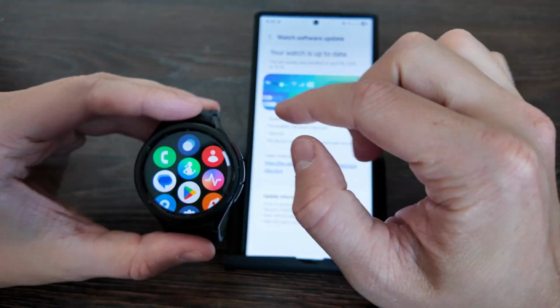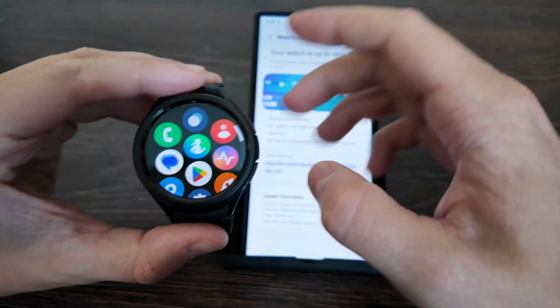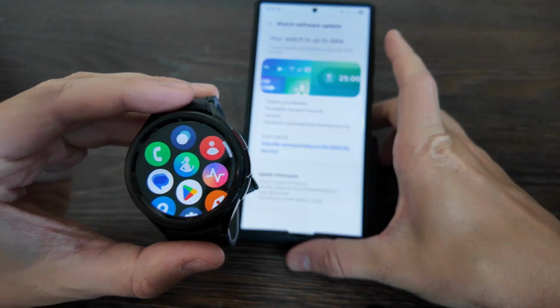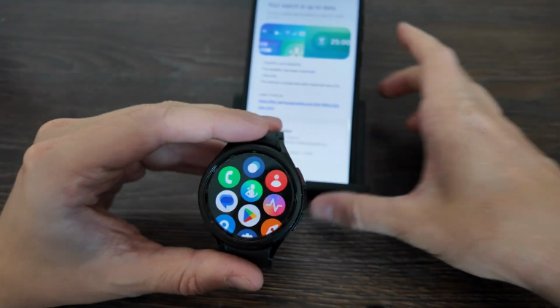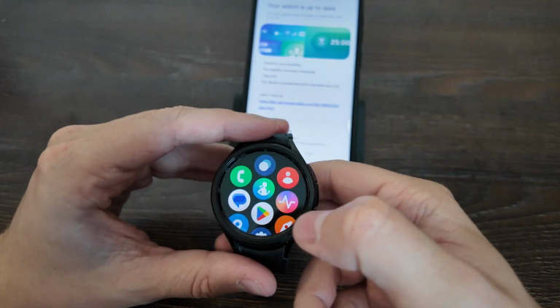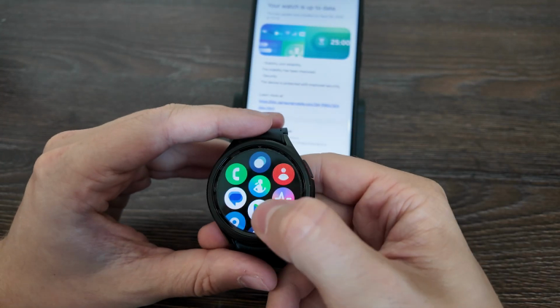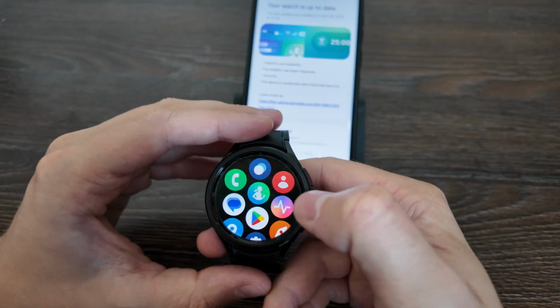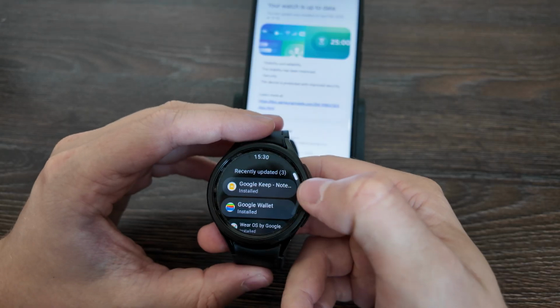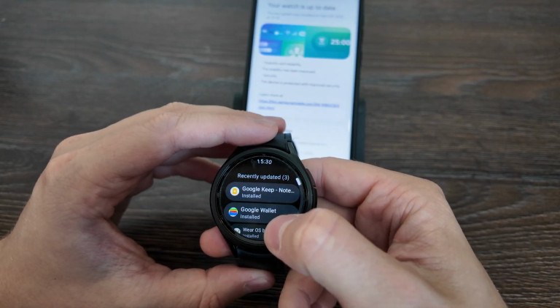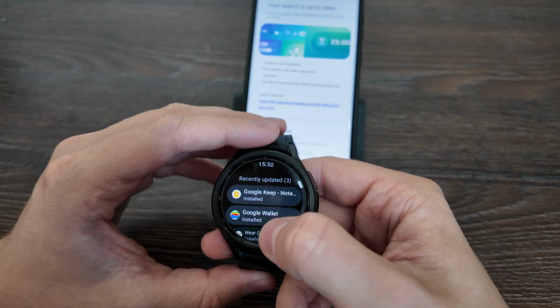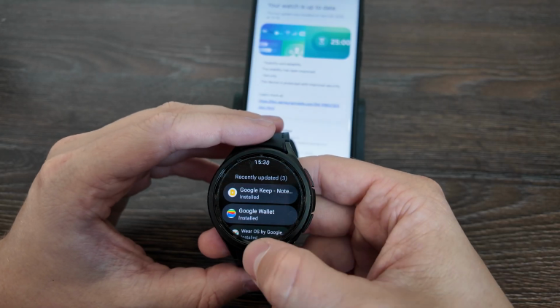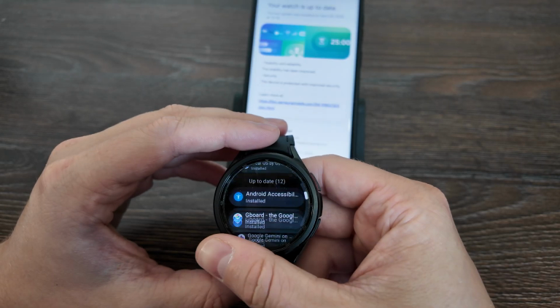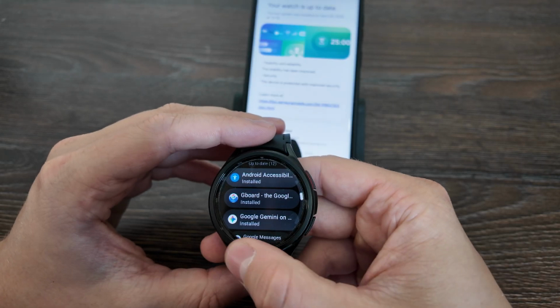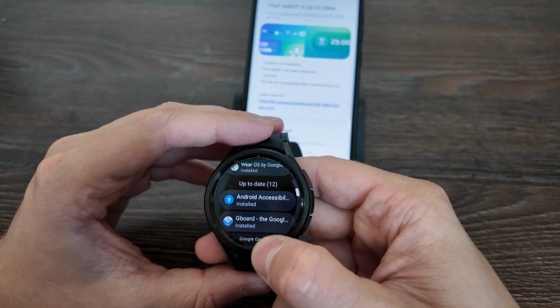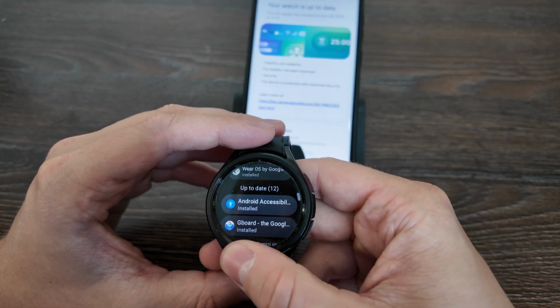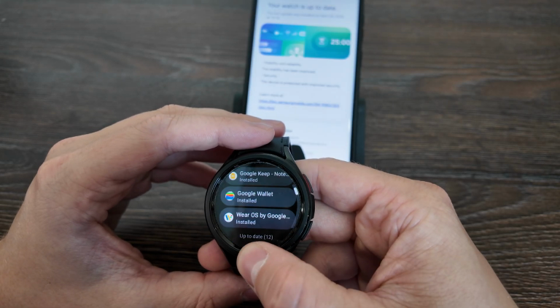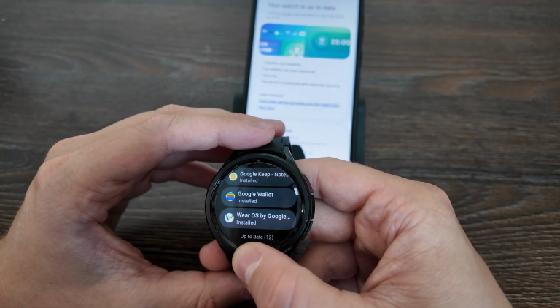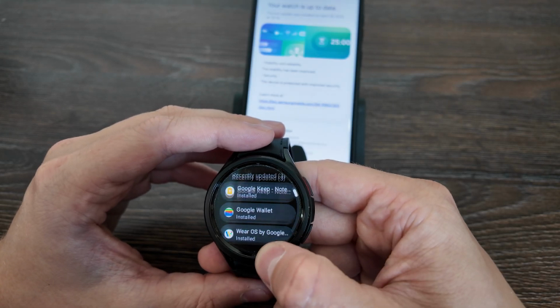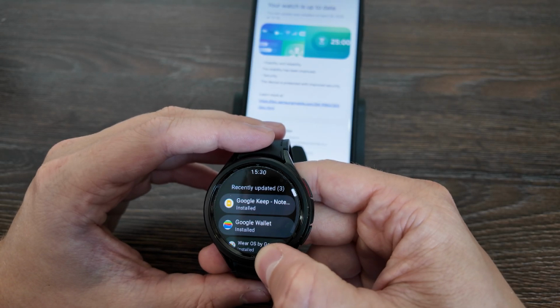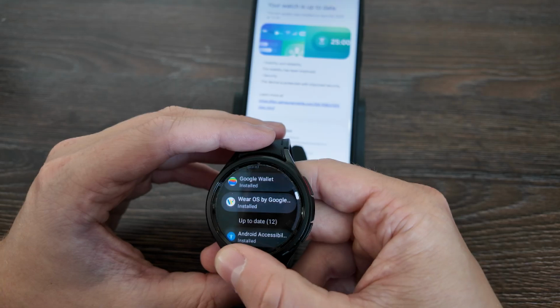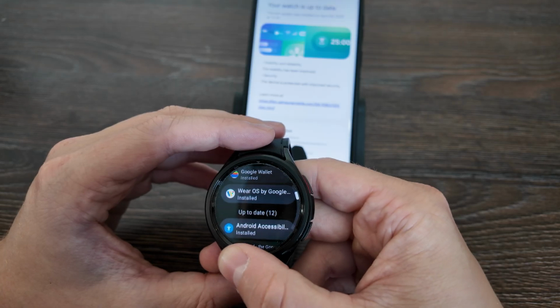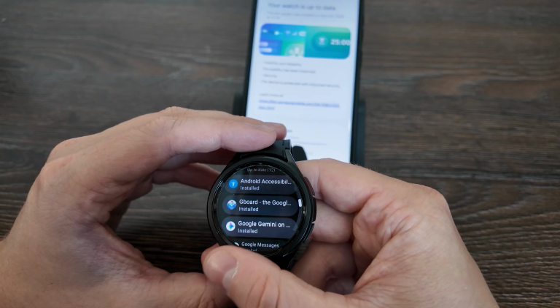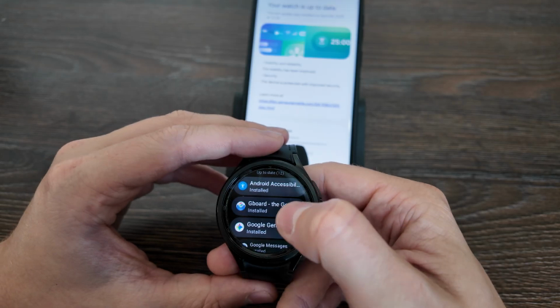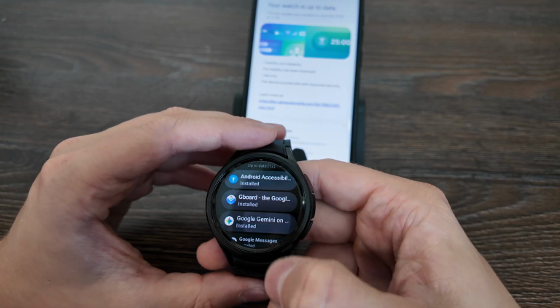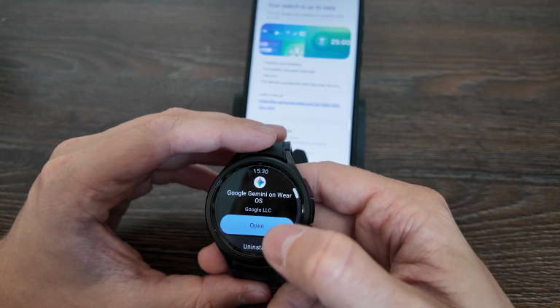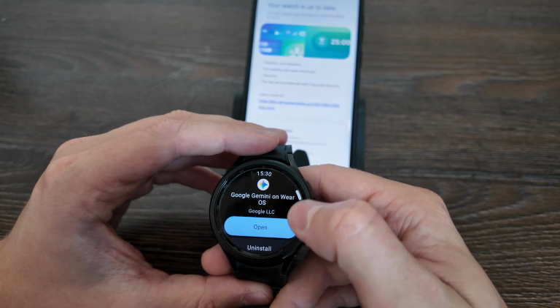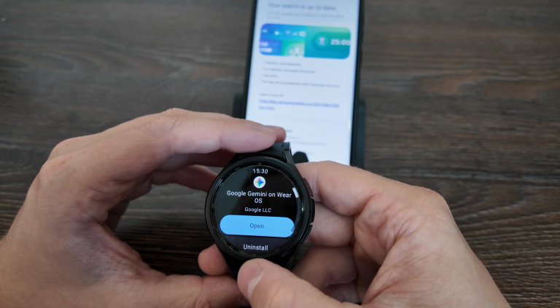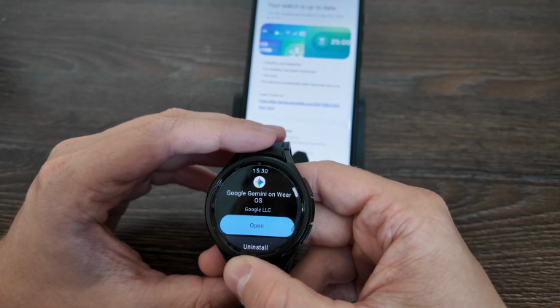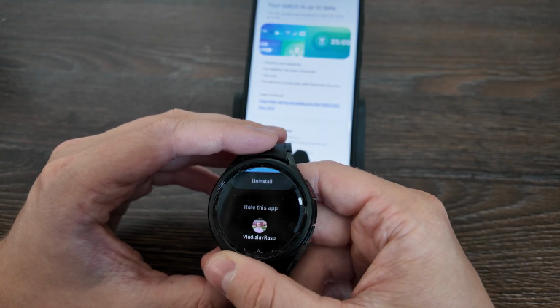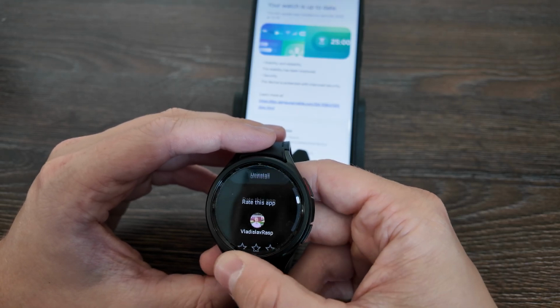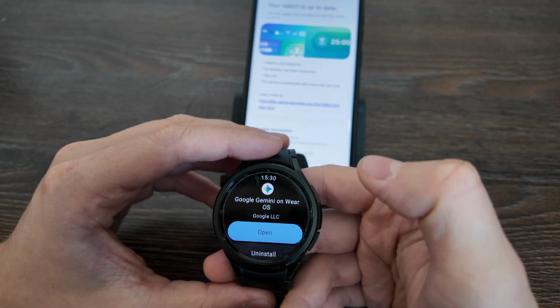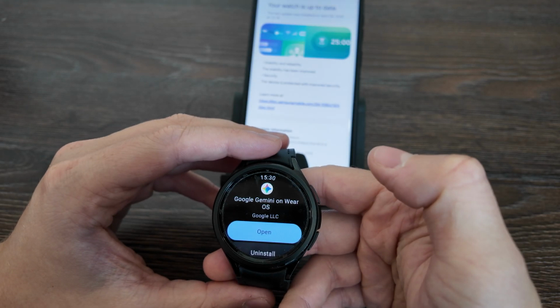On the watch I'm opening the Play Store, where you can check up-to-date and recently updated apps. Here we have Google Gemini on Wear OS and you can click open.